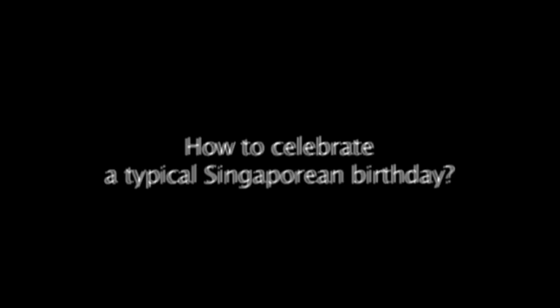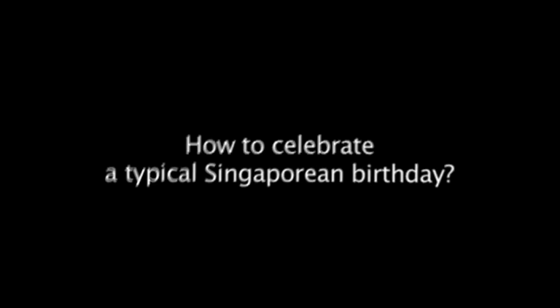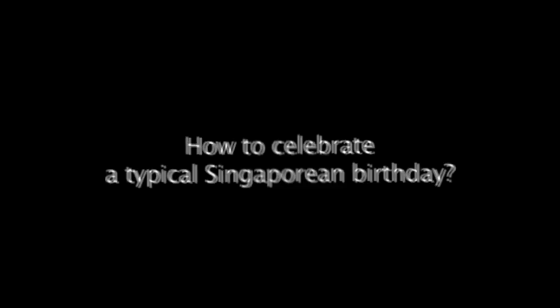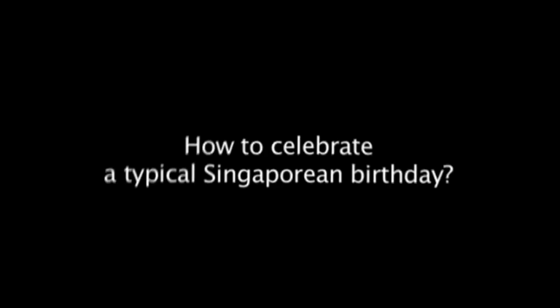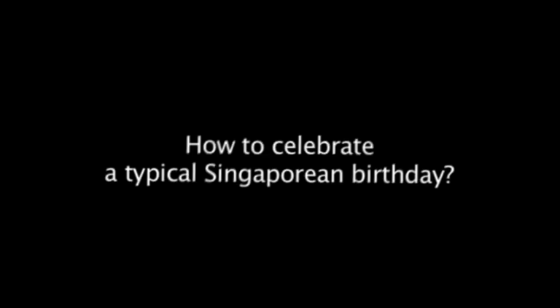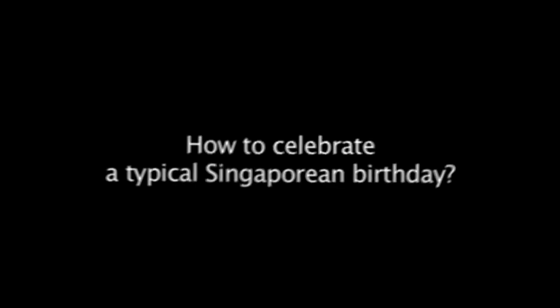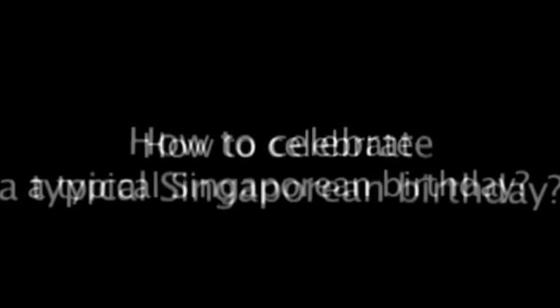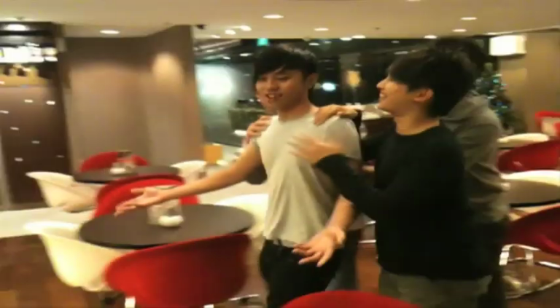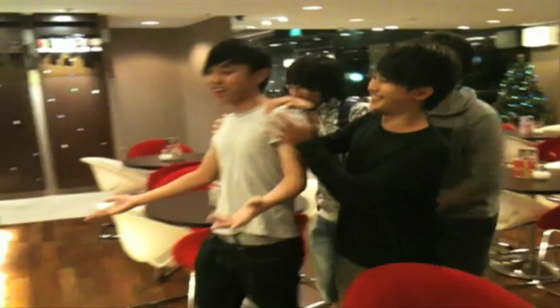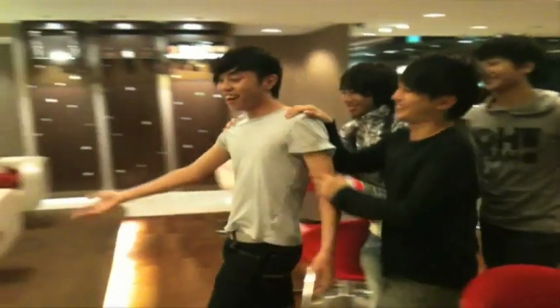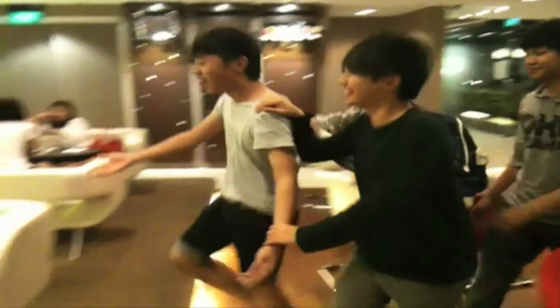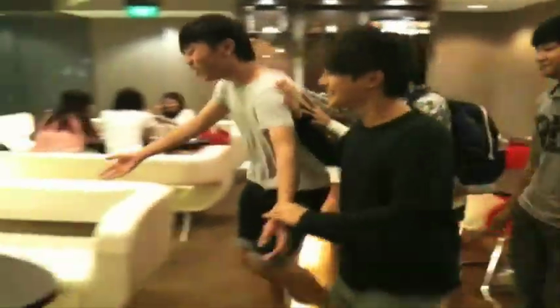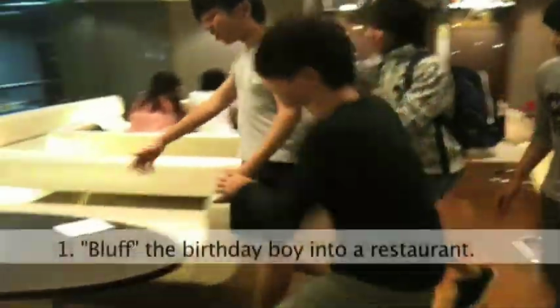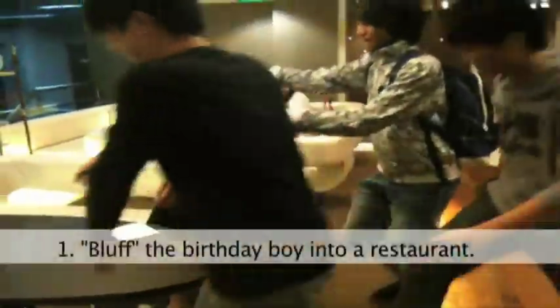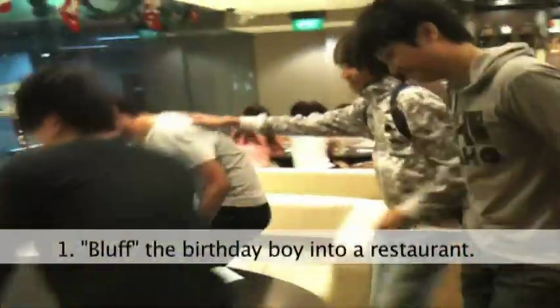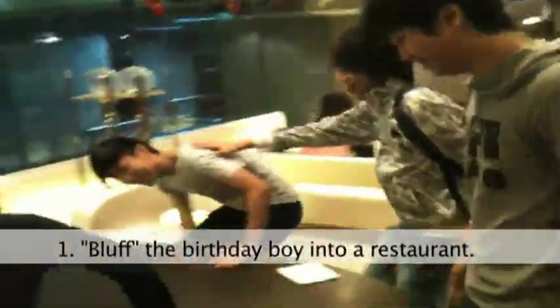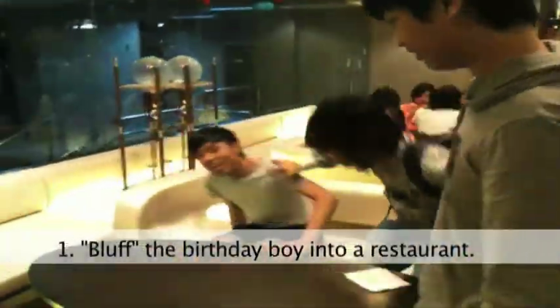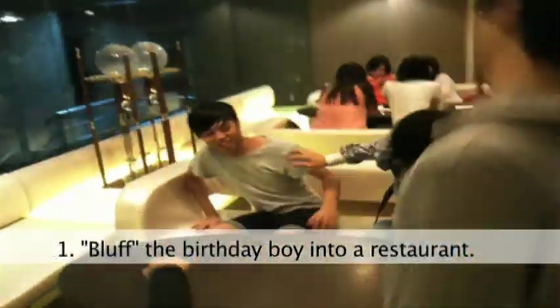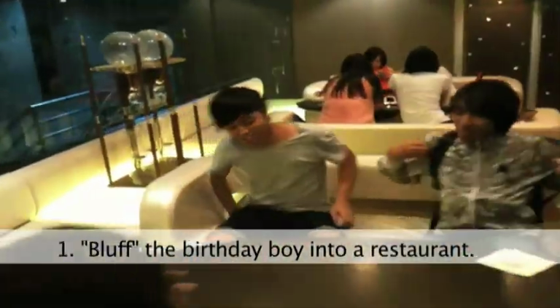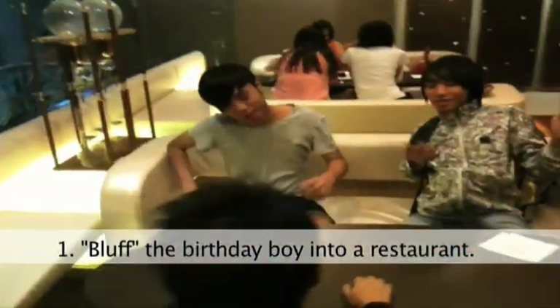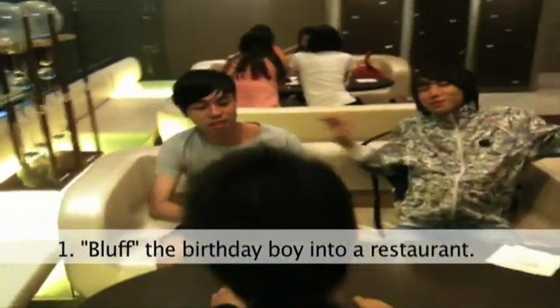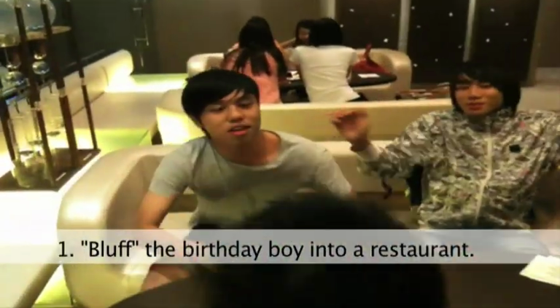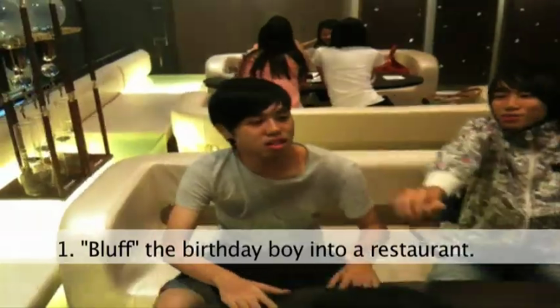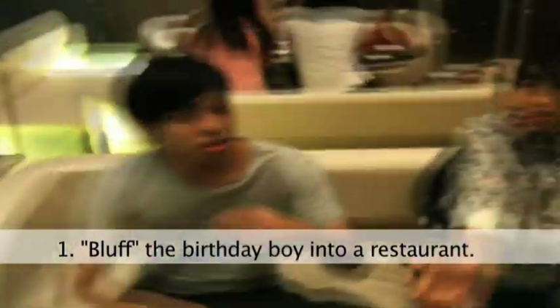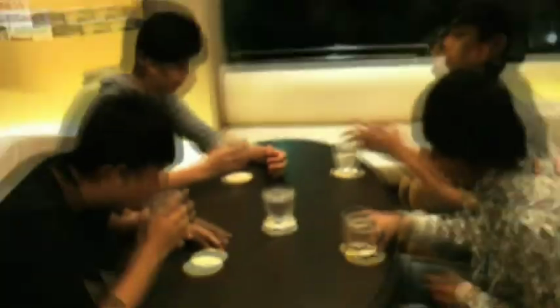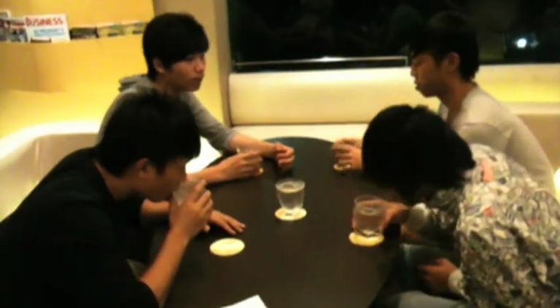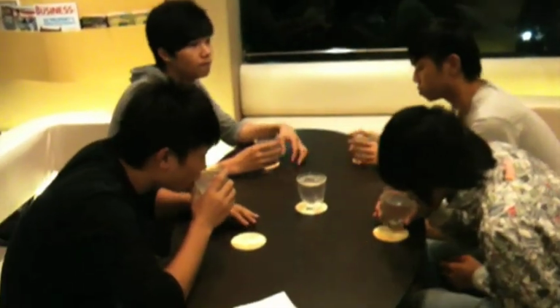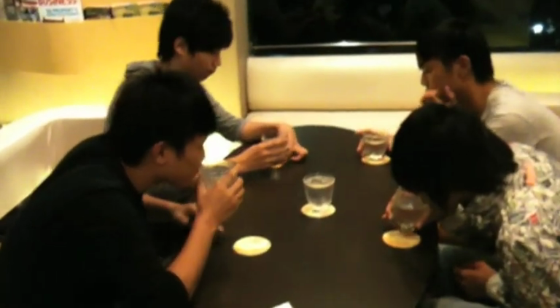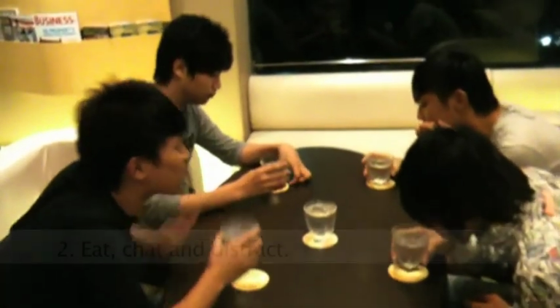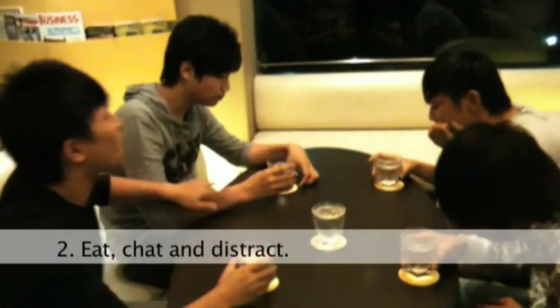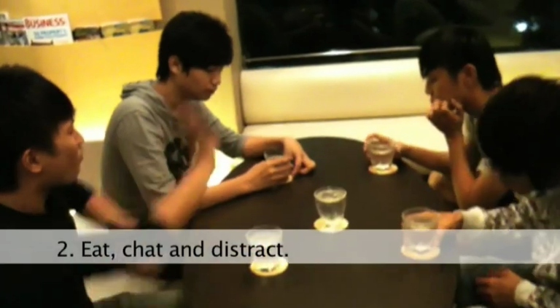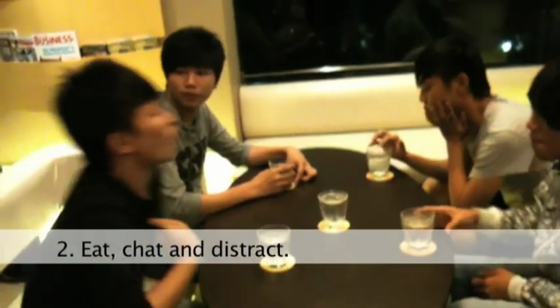How to celebrate a typical Singaporean birthday. Step 1: Bluff the birthday boy into a restaurant. Step 2: Eat, chat and distract.